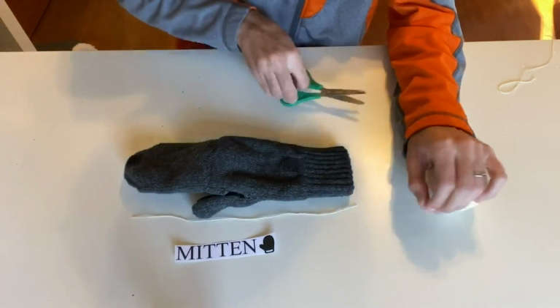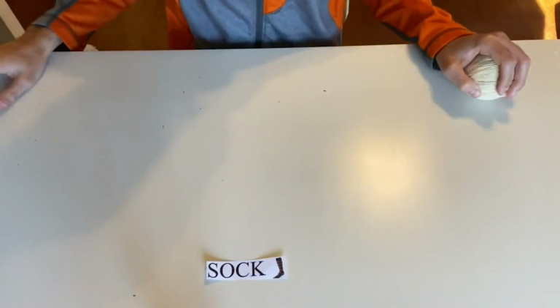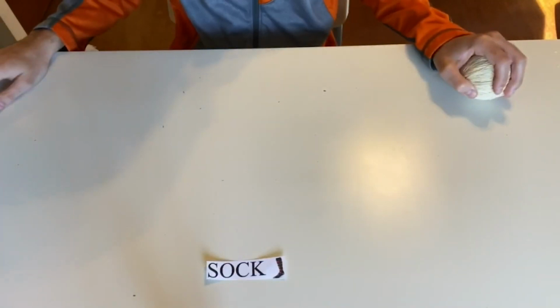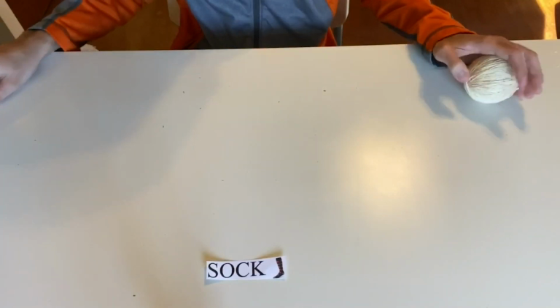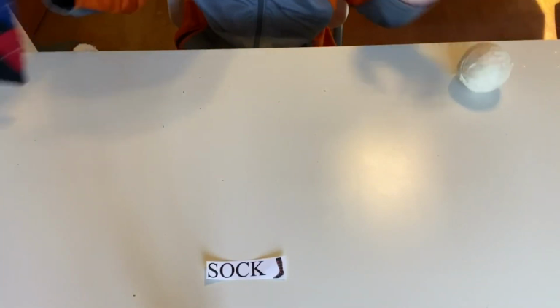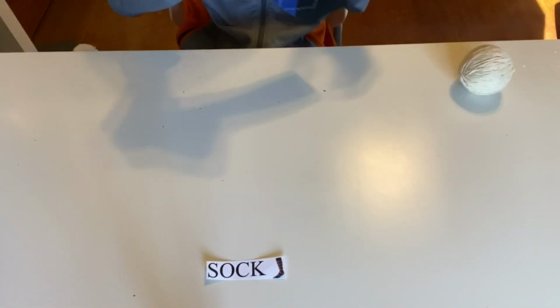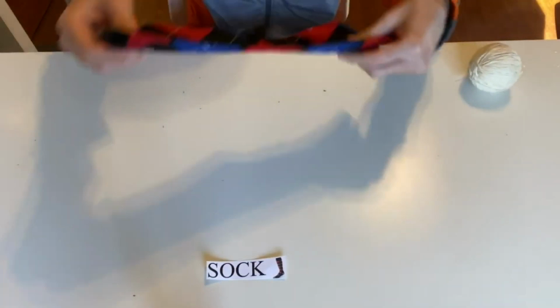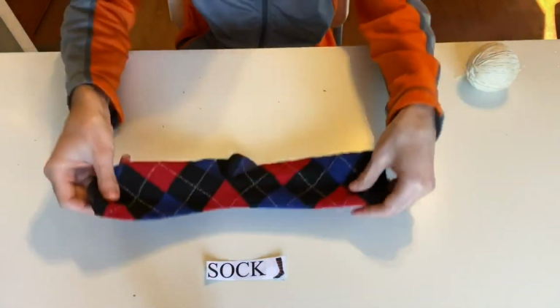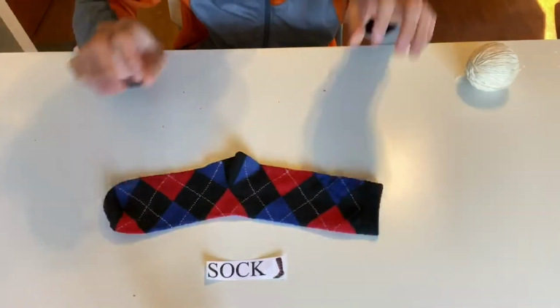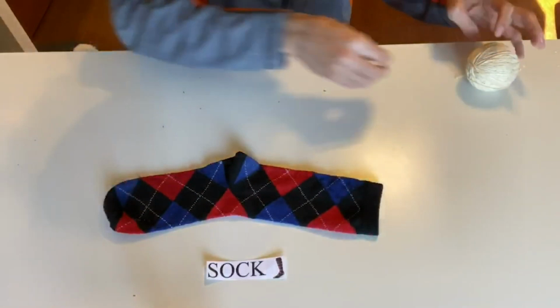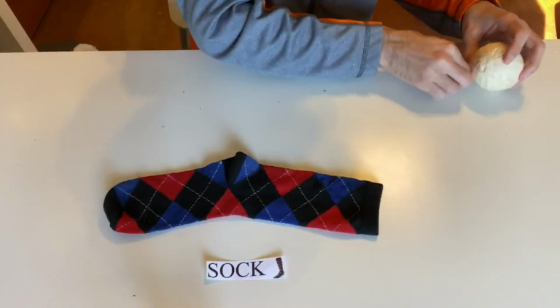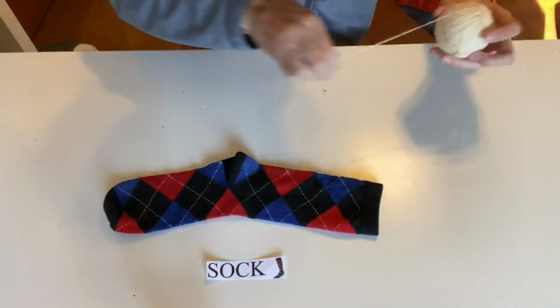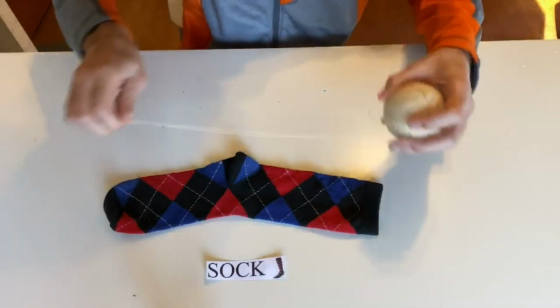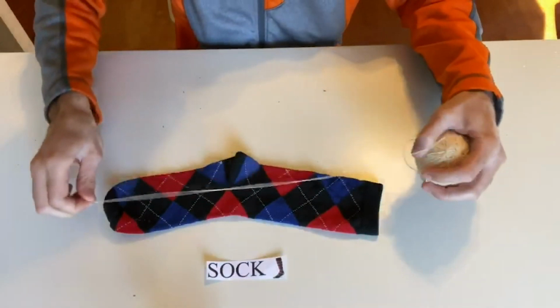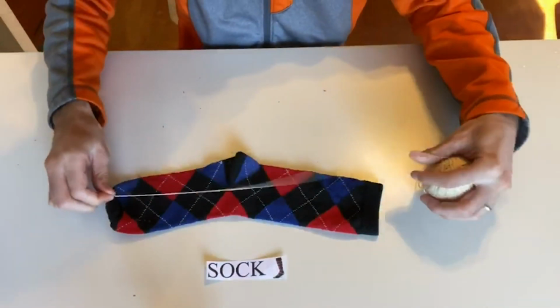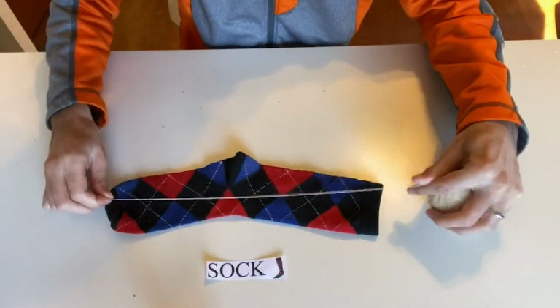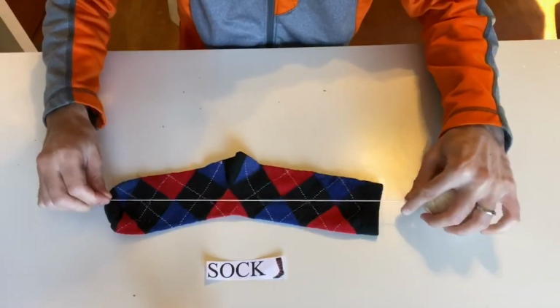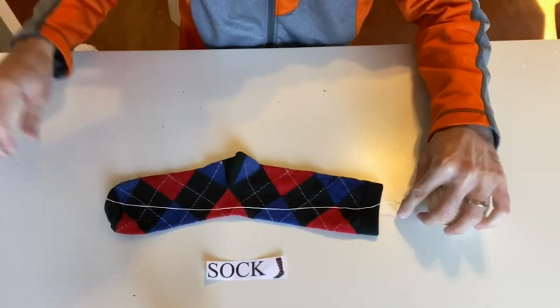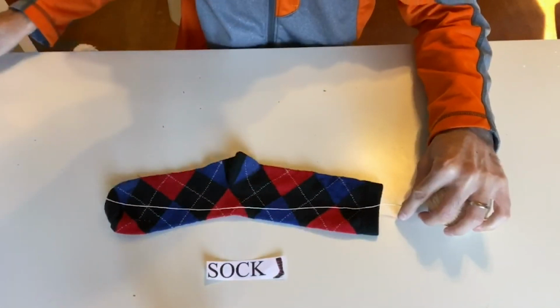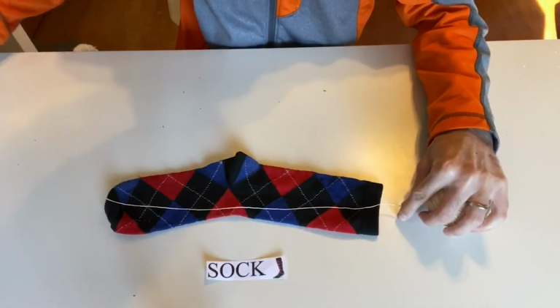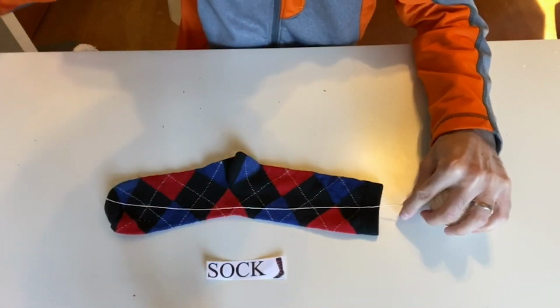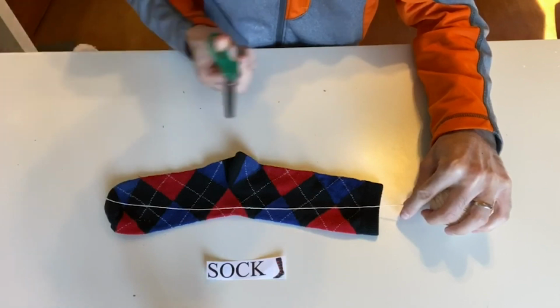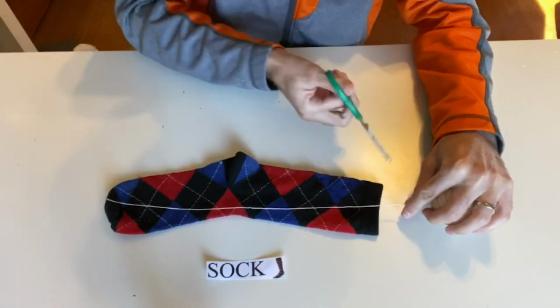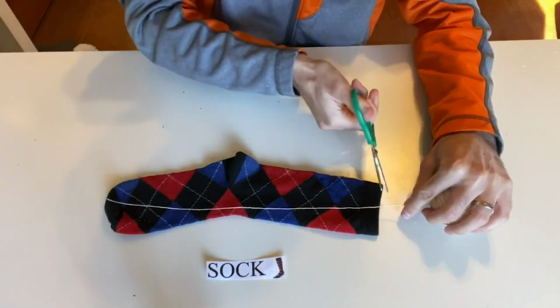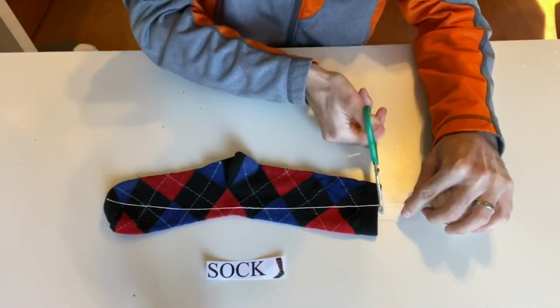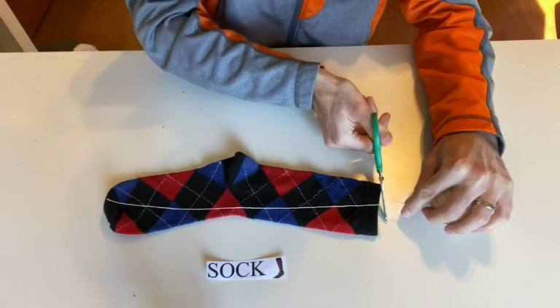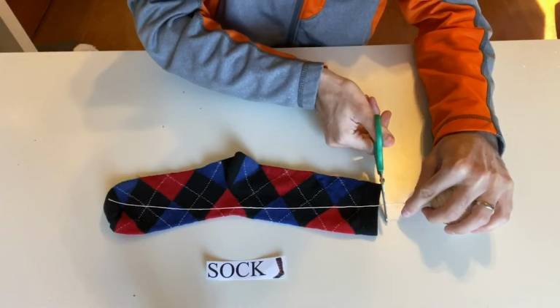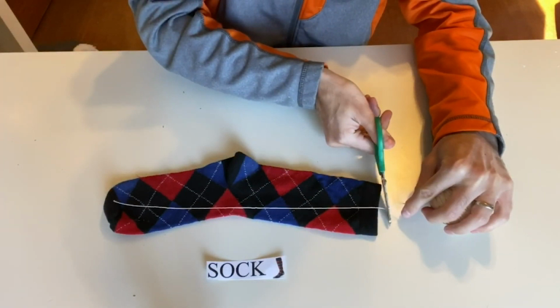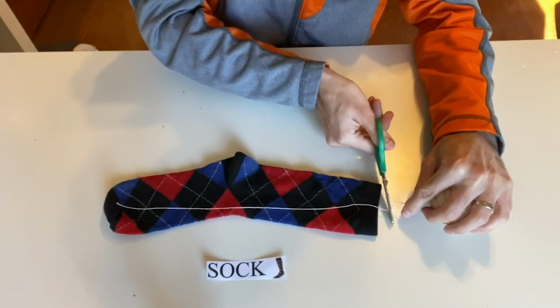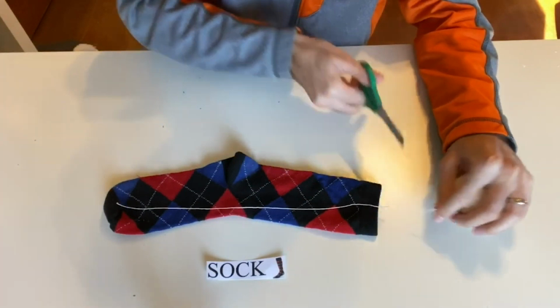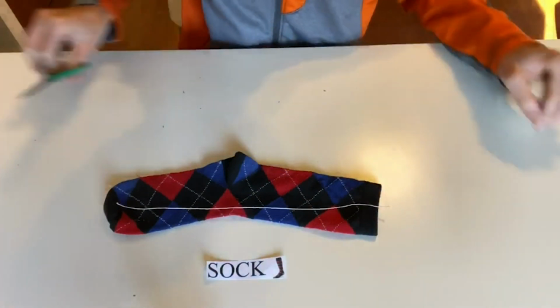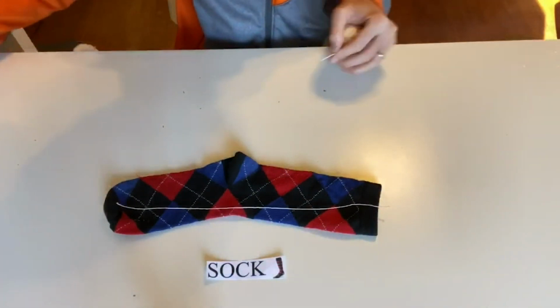The next item we're going to measure is the sock. We'll lay the string out just like that. There we go — cut it.